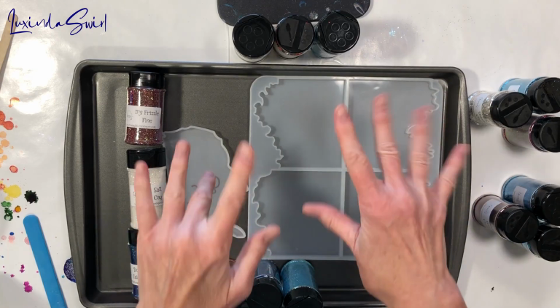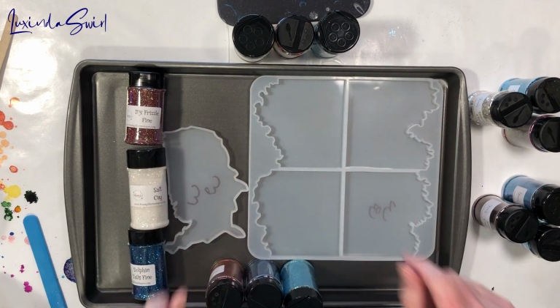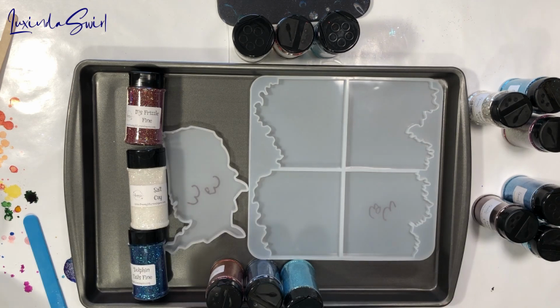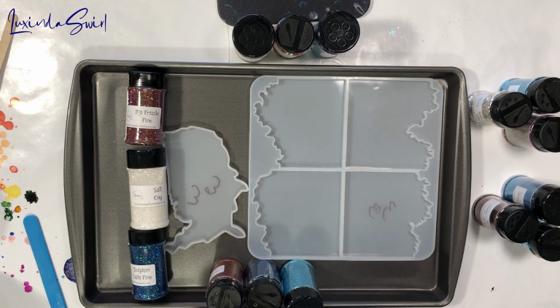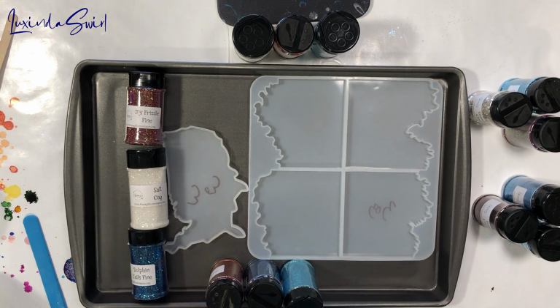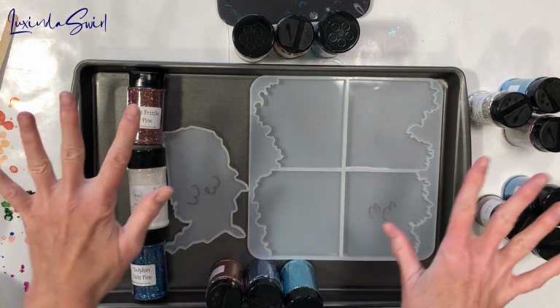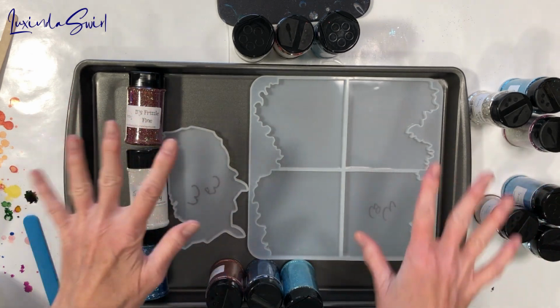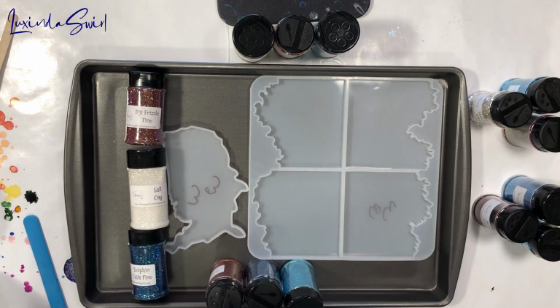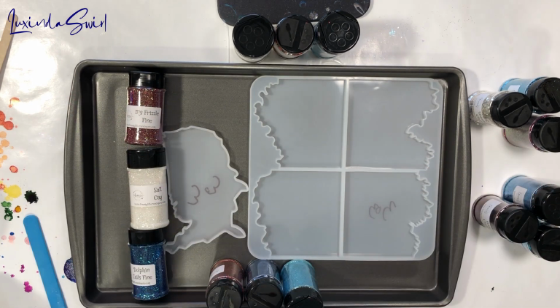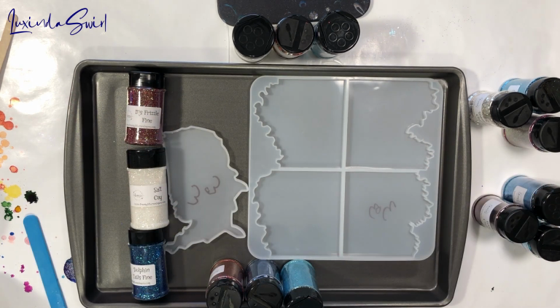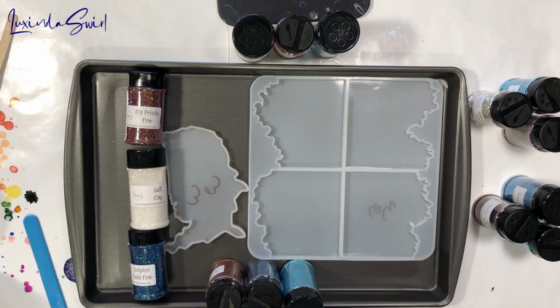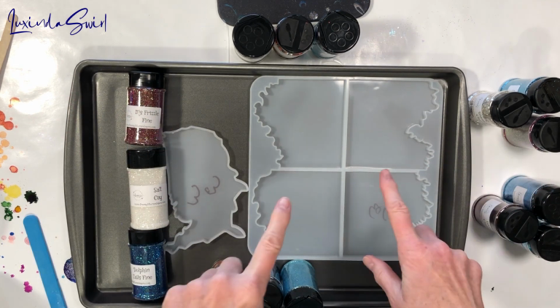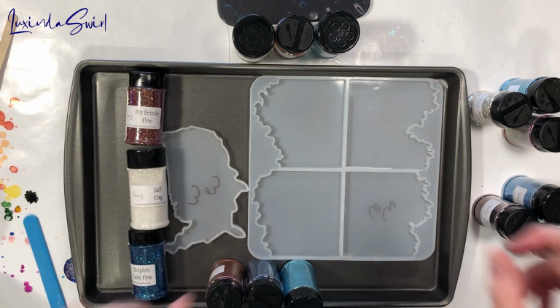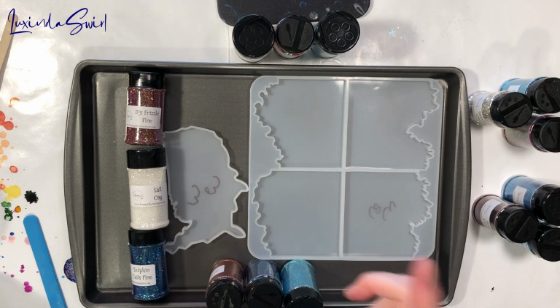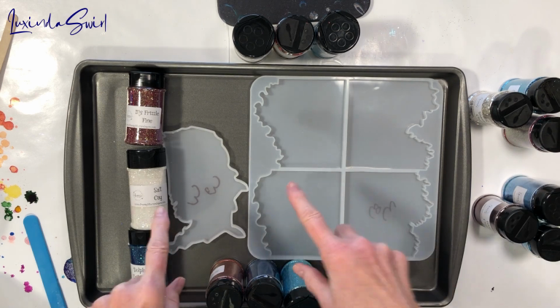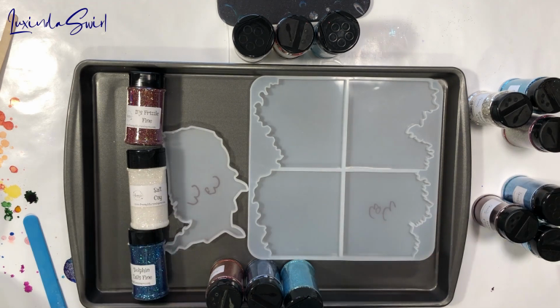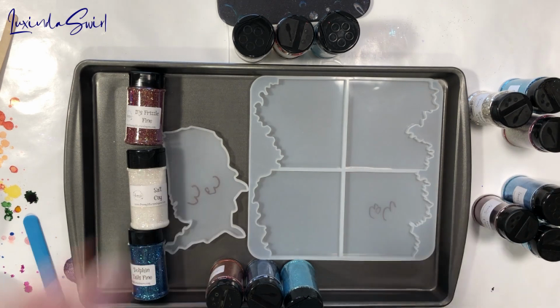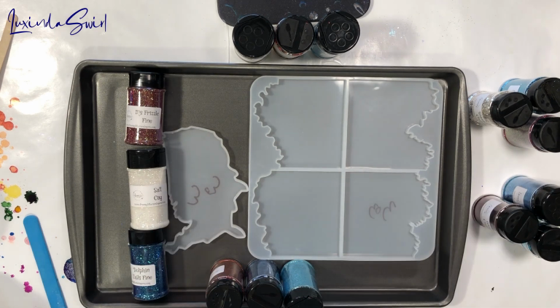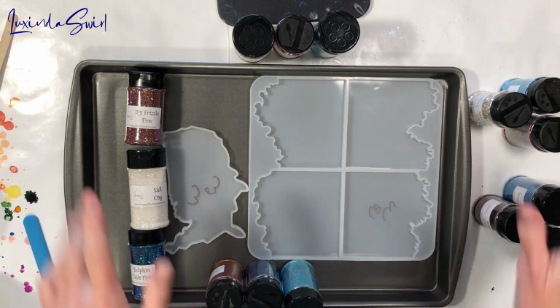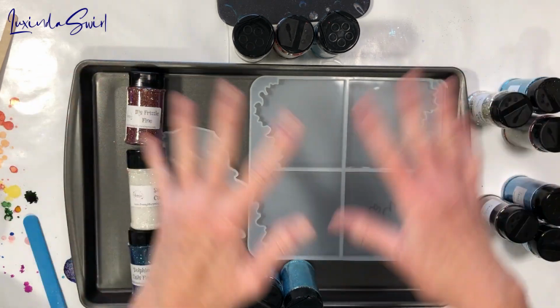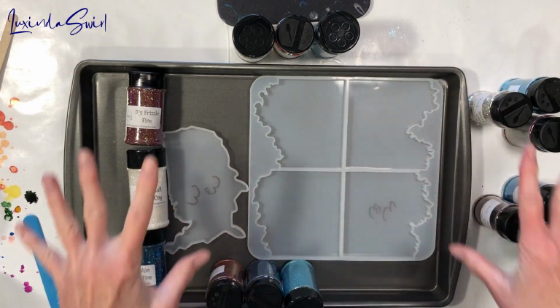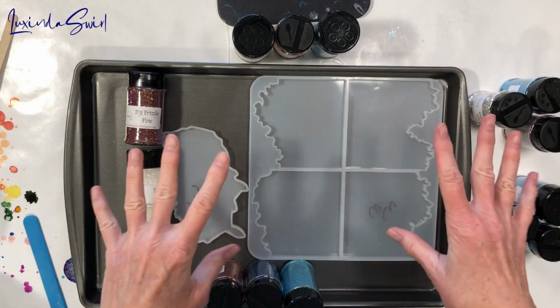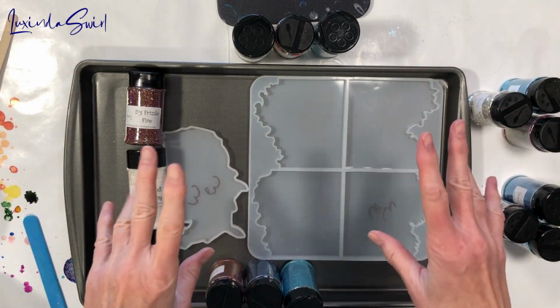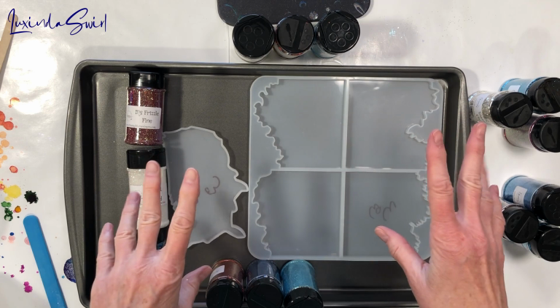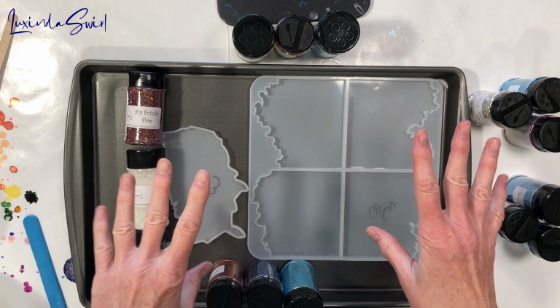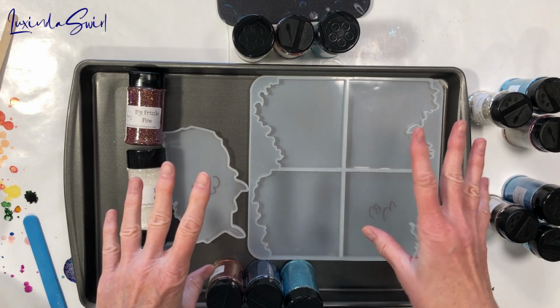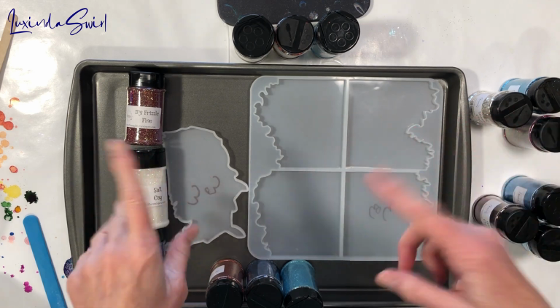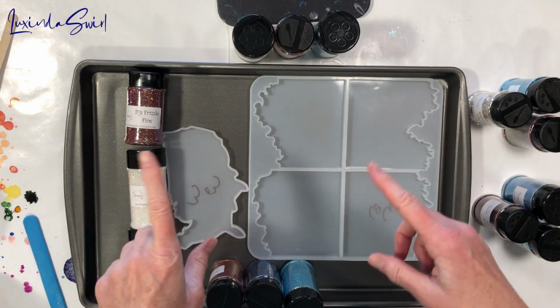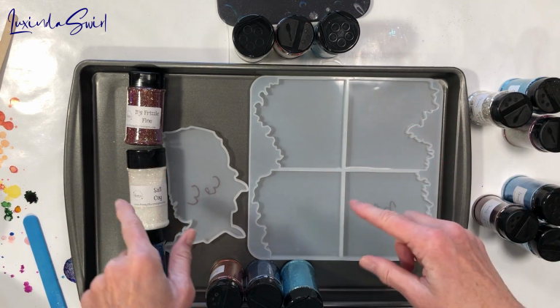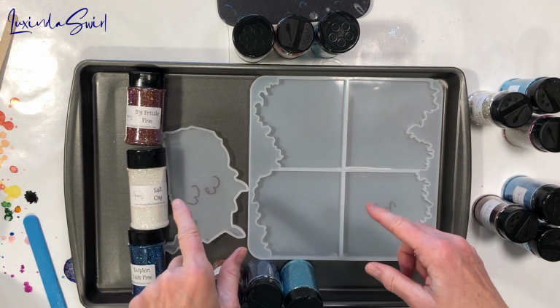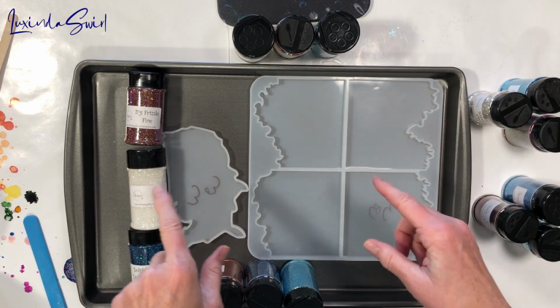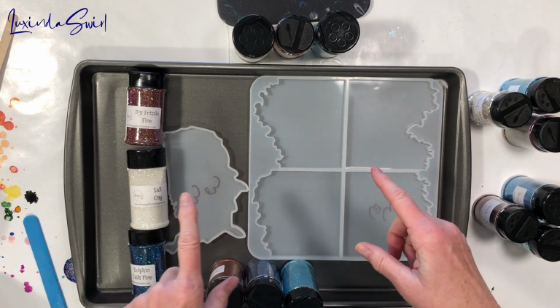Hey everybody! Welcome. No cut project today — we are going to do resin with glitter in molds. This is basically the follow-up to the unboxing I did a little while ago. I'll link to that video below if you didn't see it.